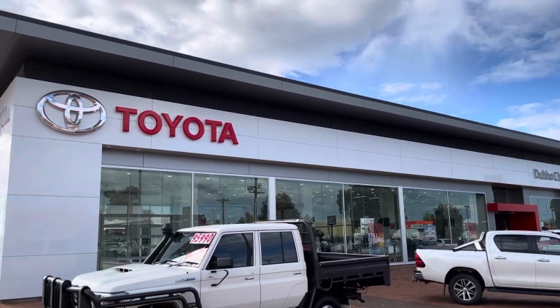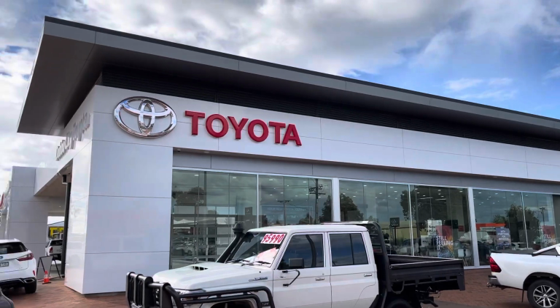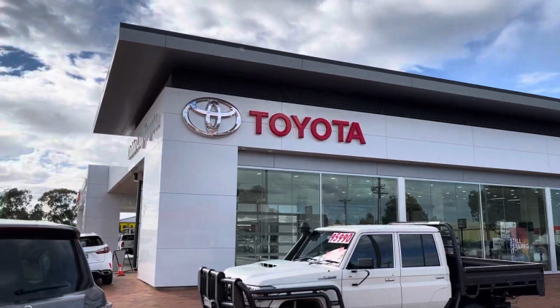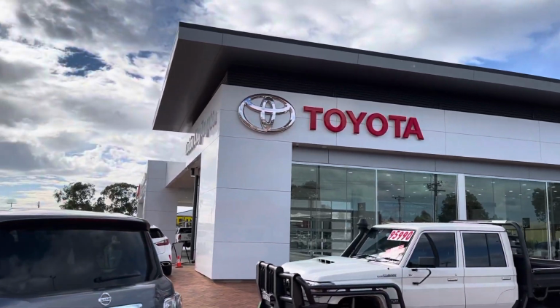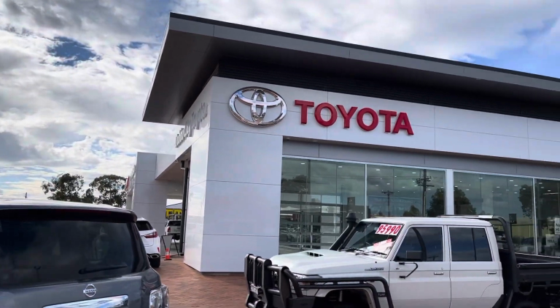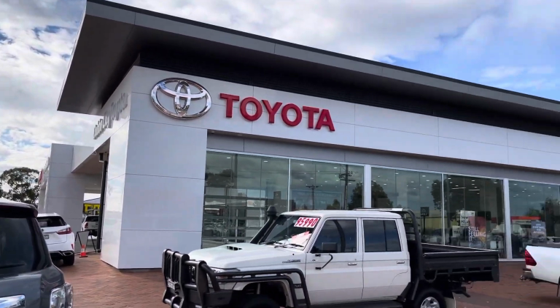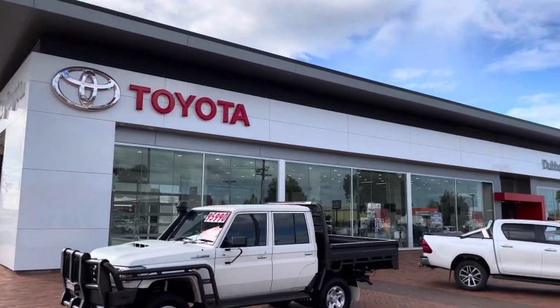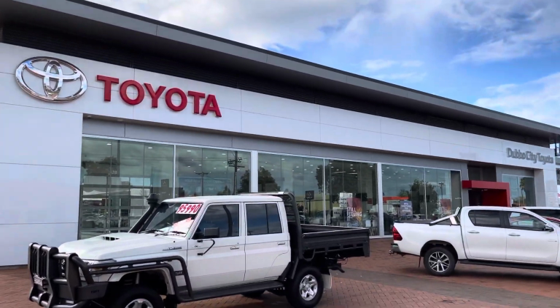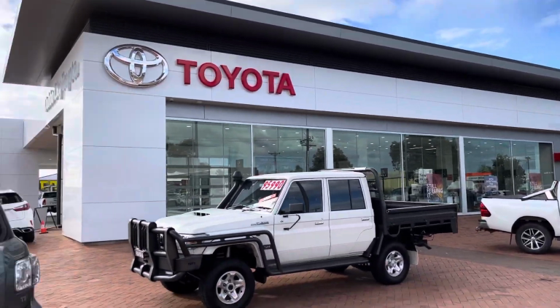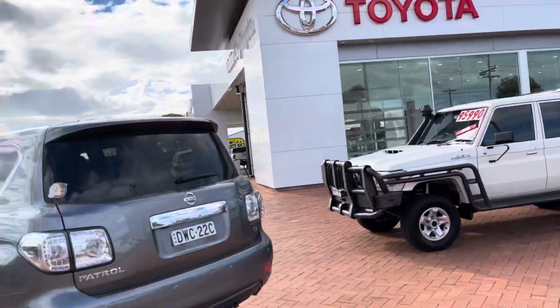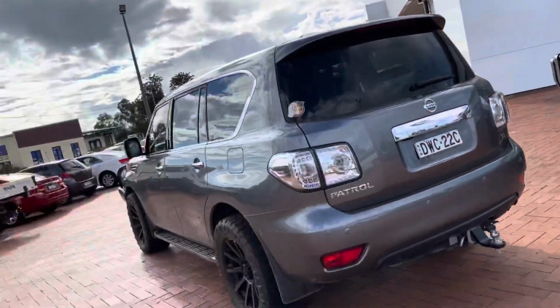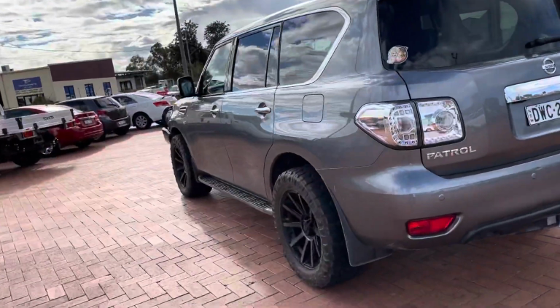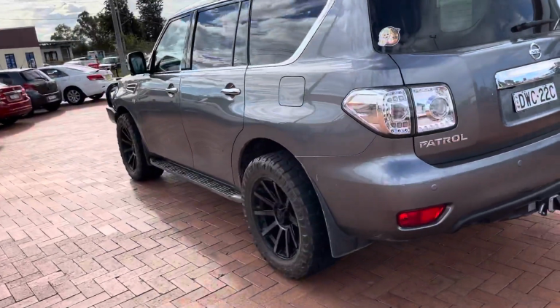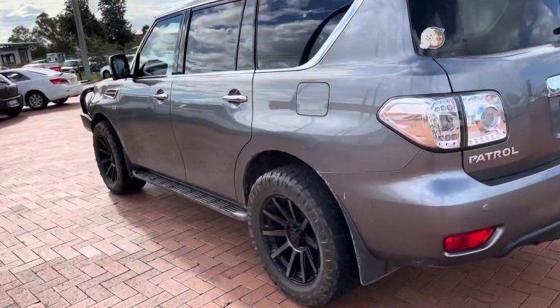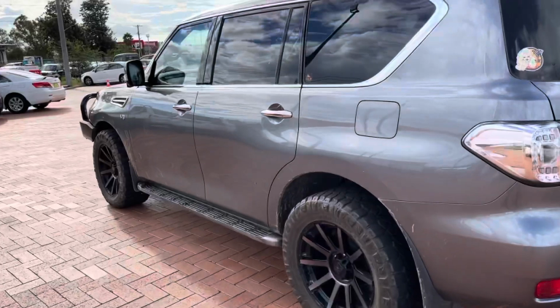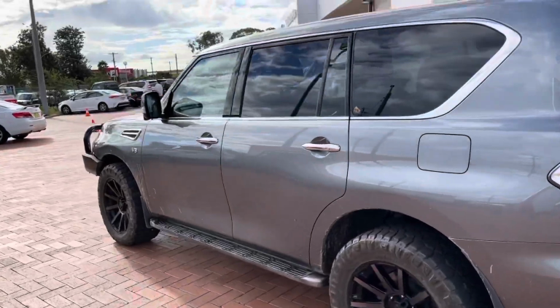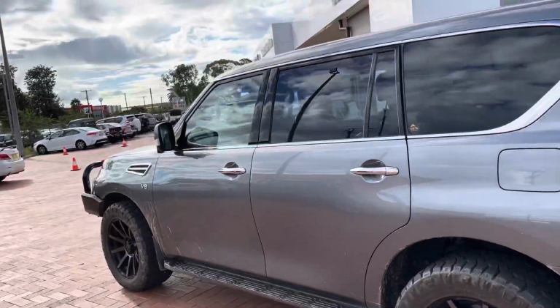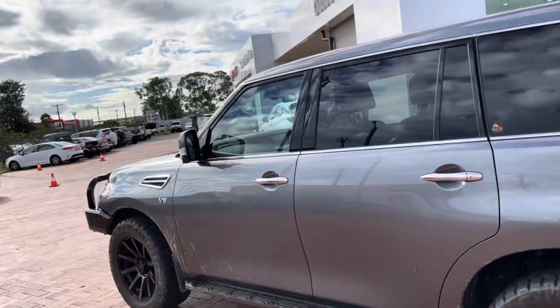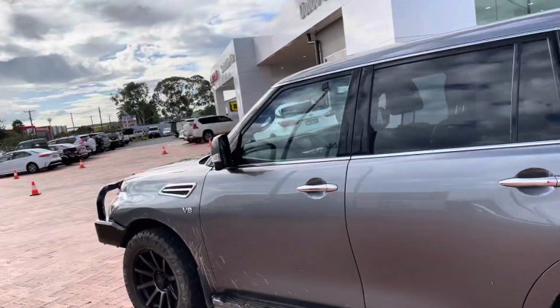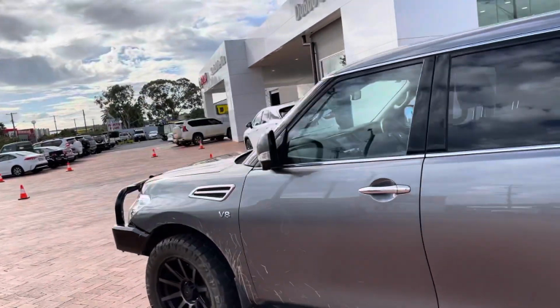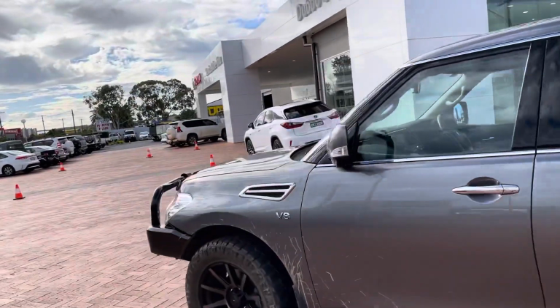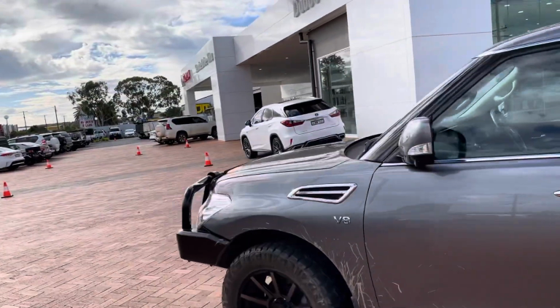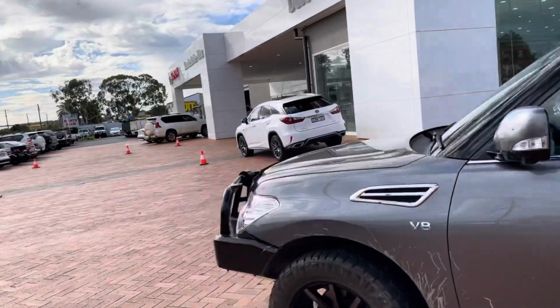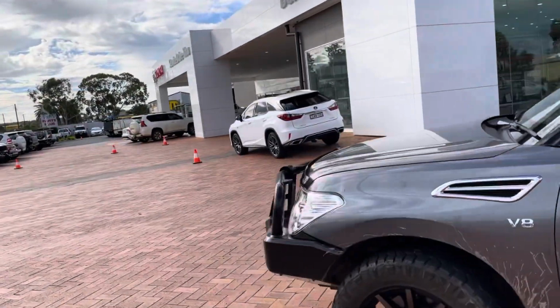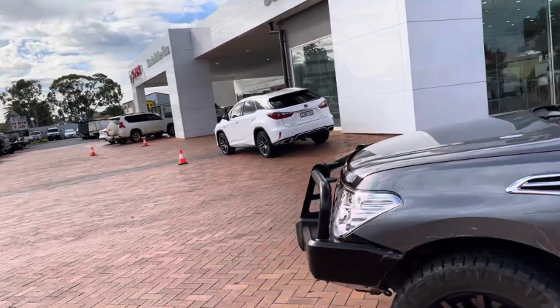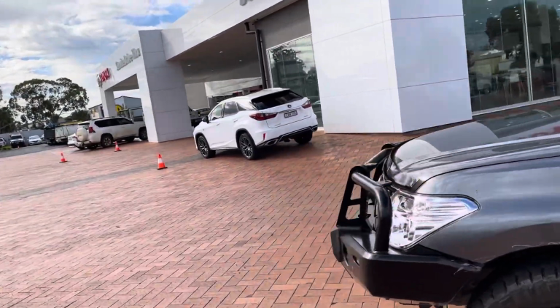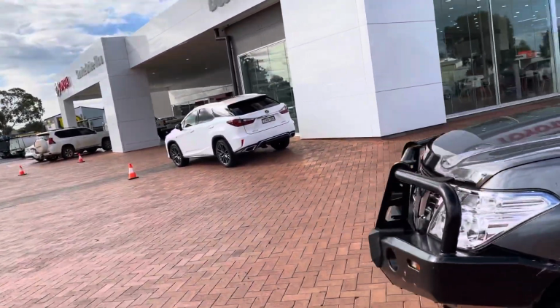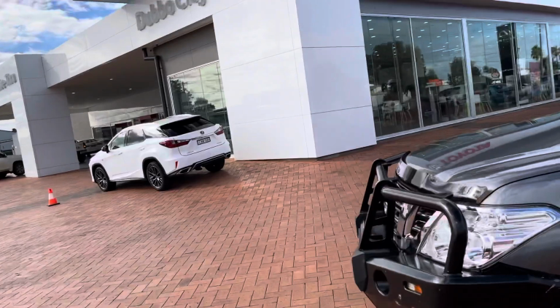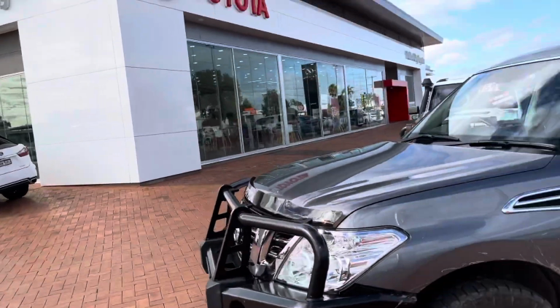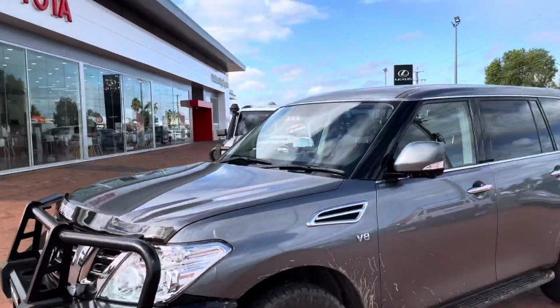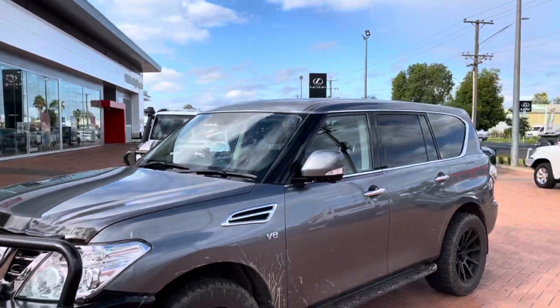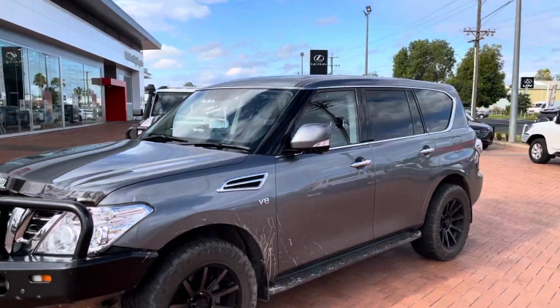As you'll see, we've spent a lot of money here. Here's our Patrol TI that we've been talking about. I'll just give you a bit of a video walk around.